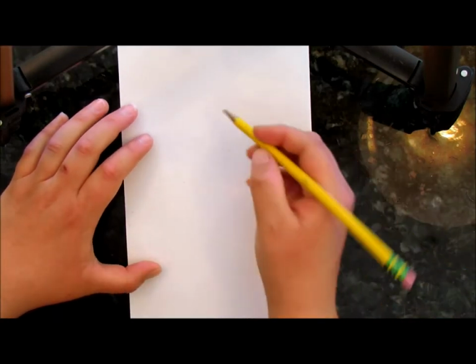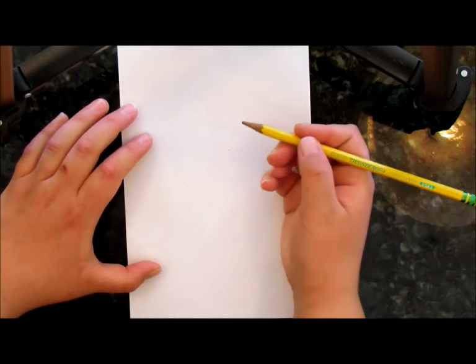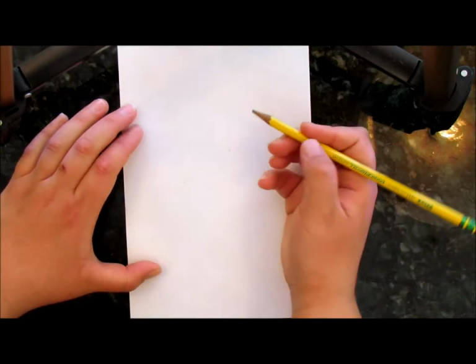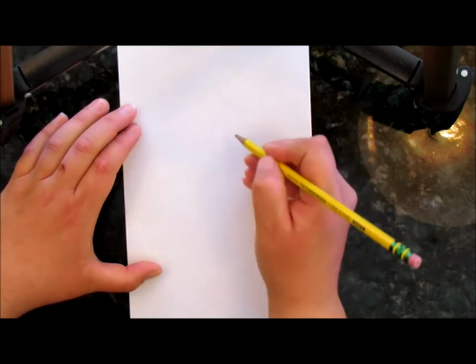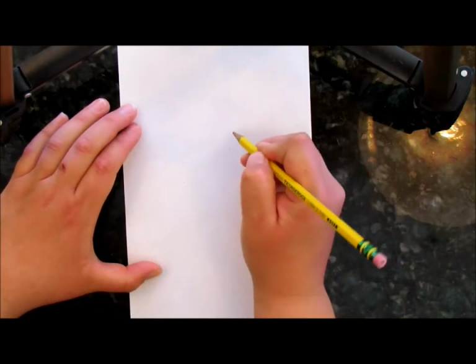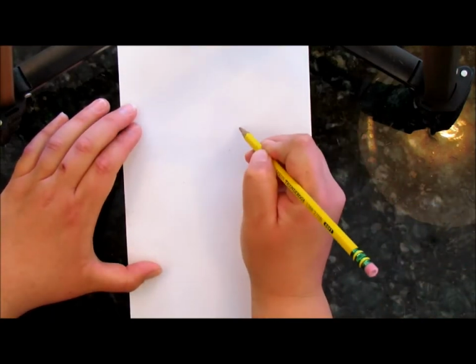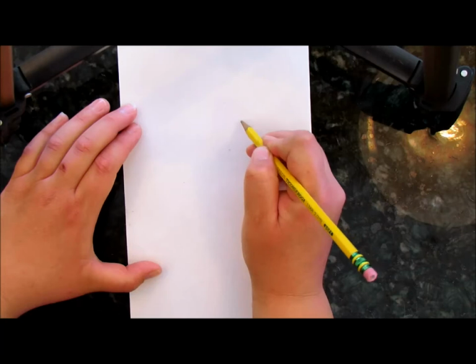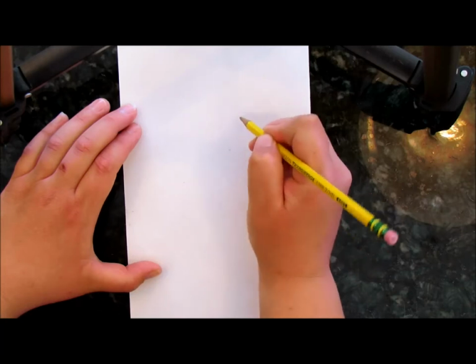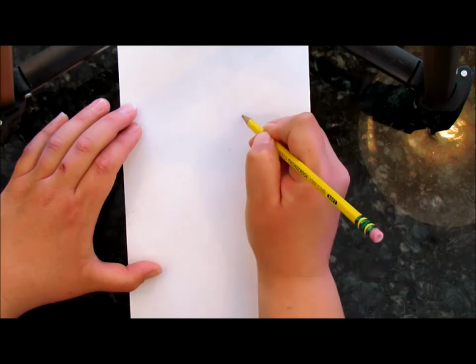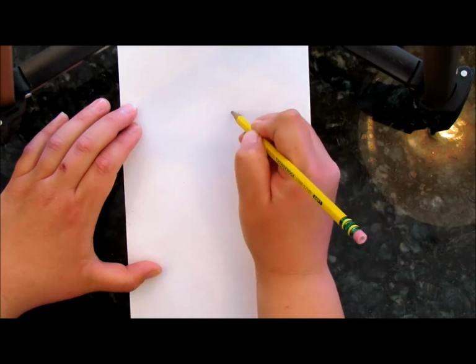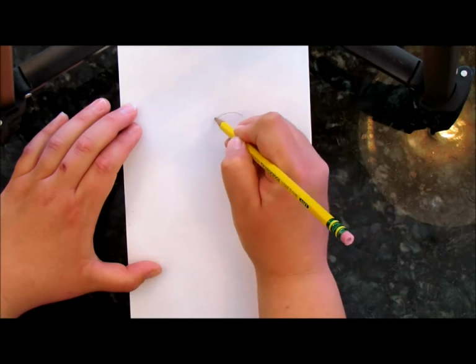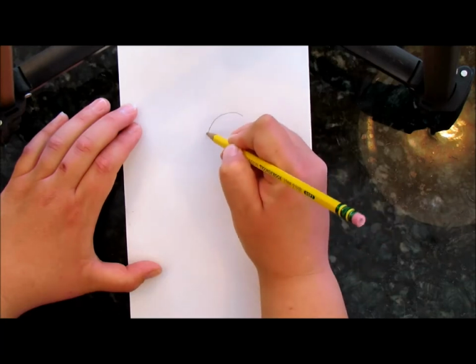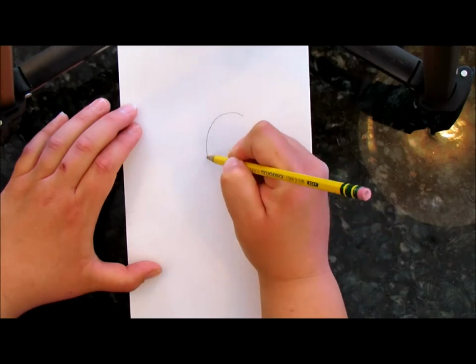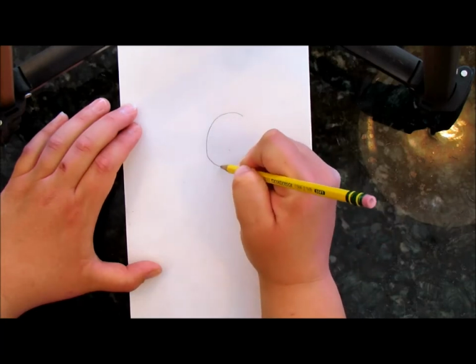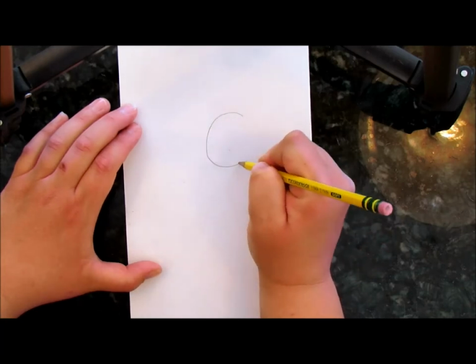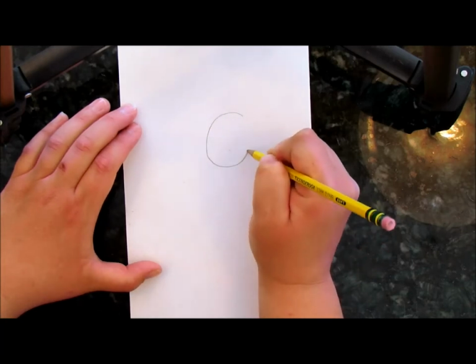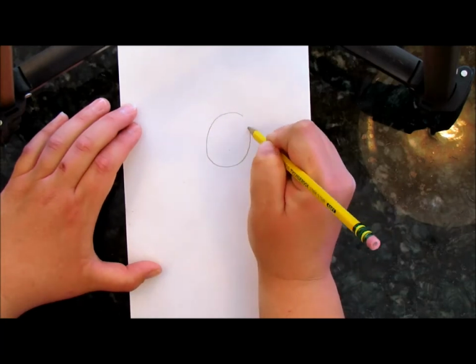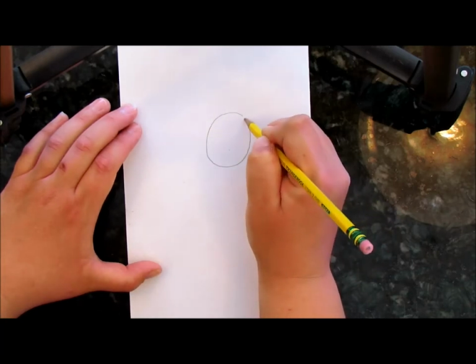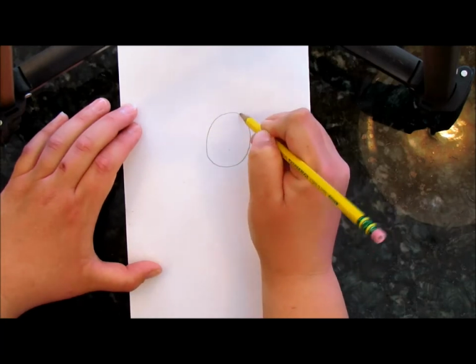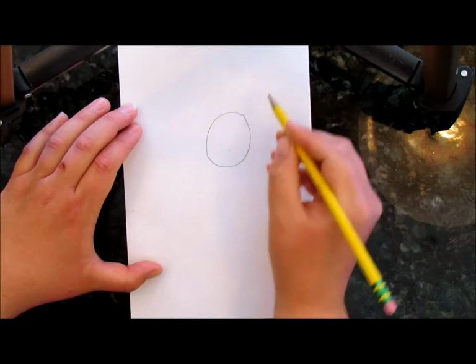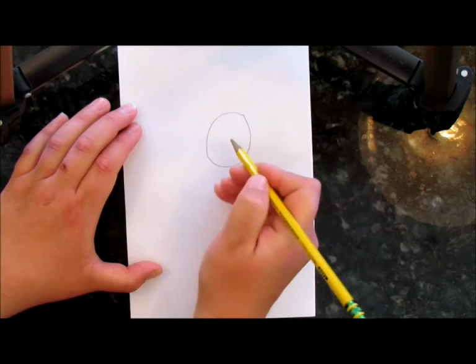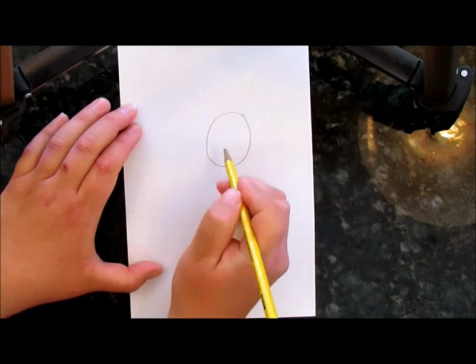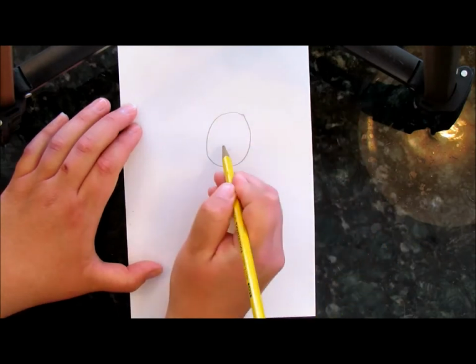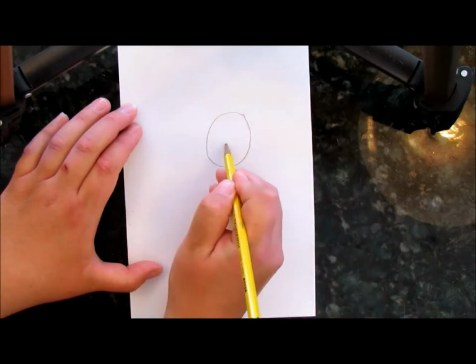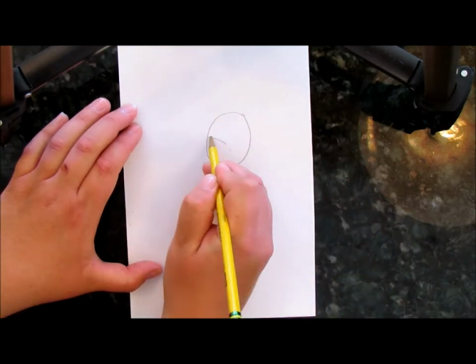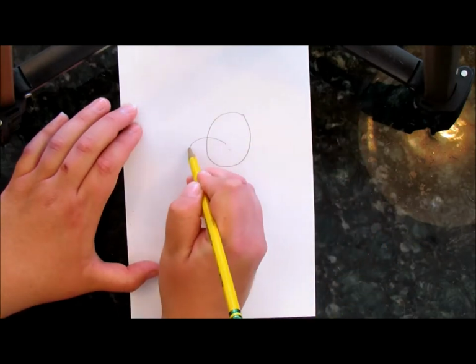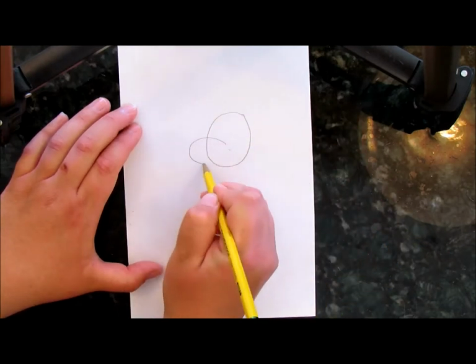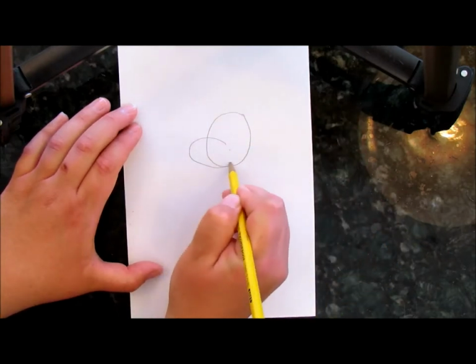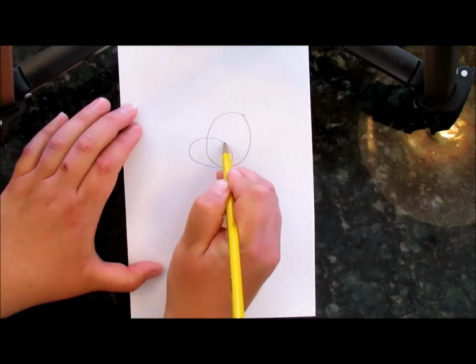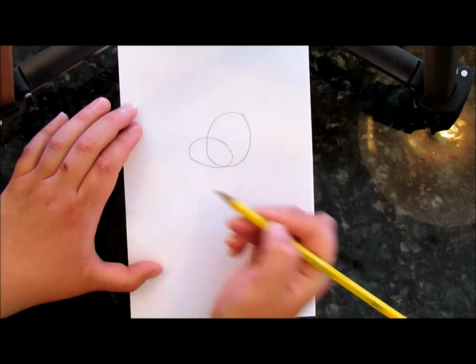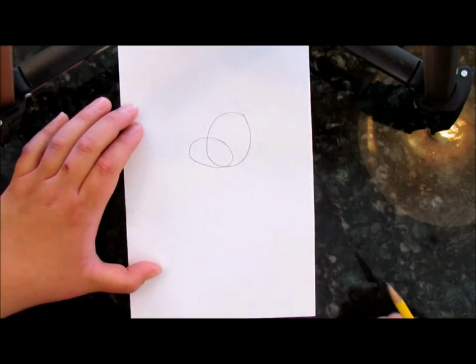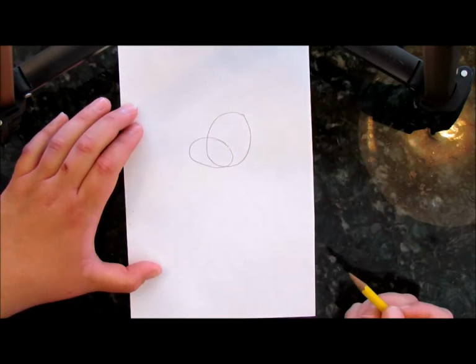Let's start with an oval for the head. Then we're going to do another oval out from that oval — that'll be the snout of the dog.